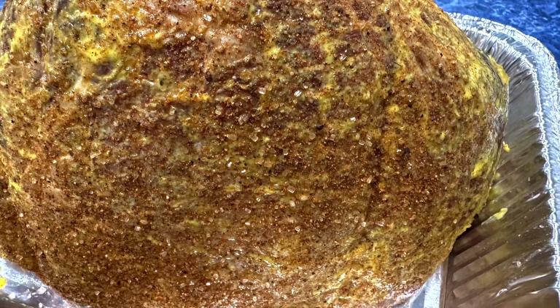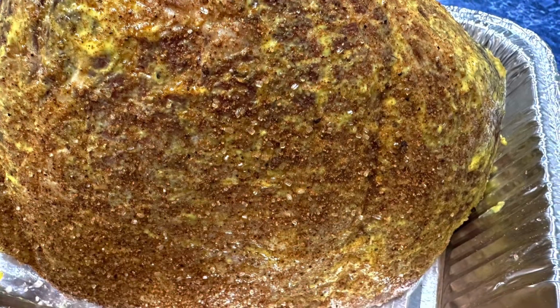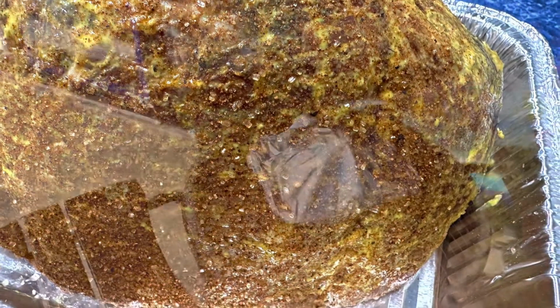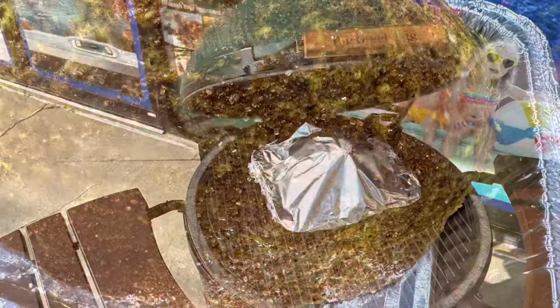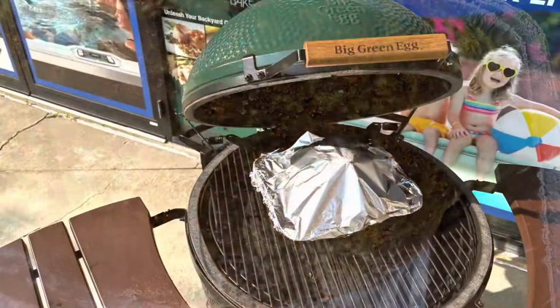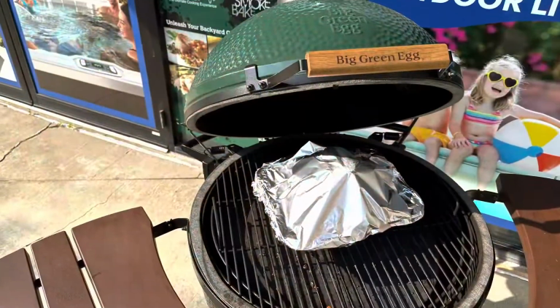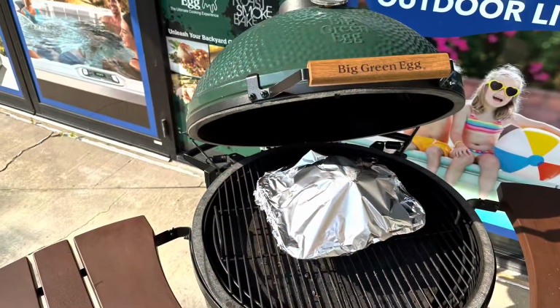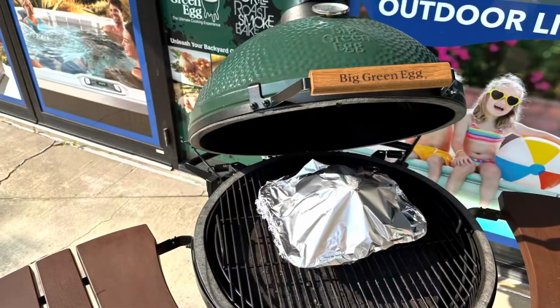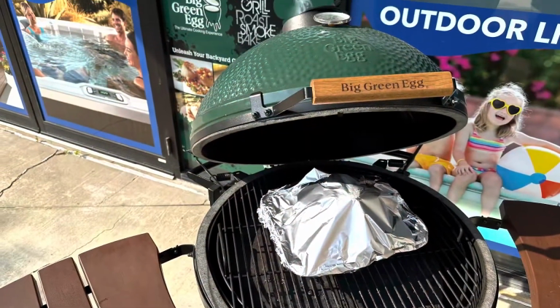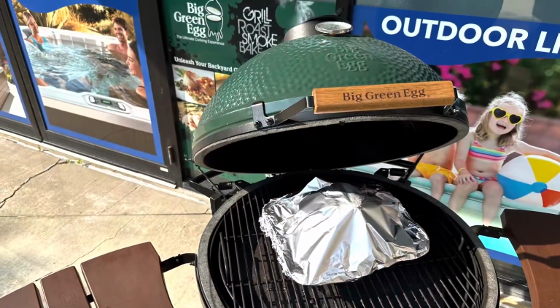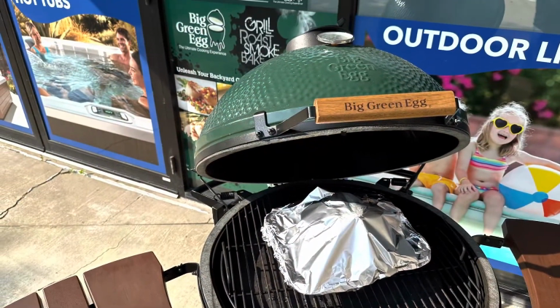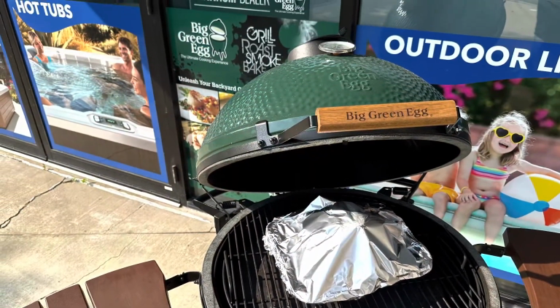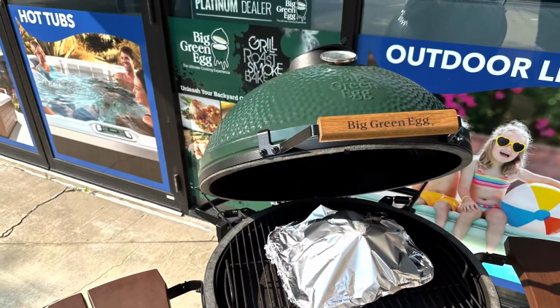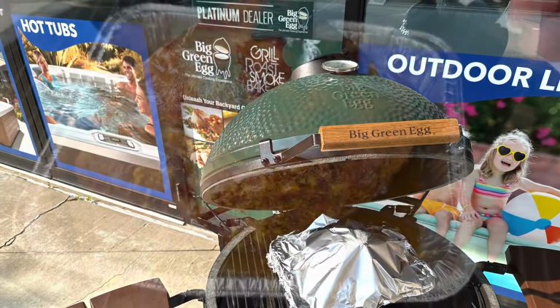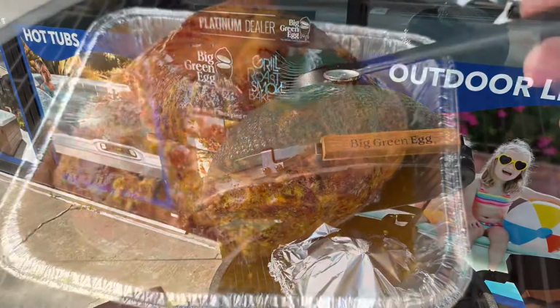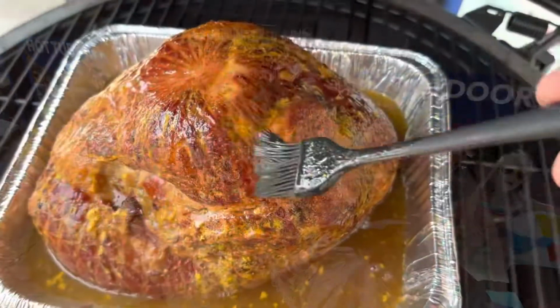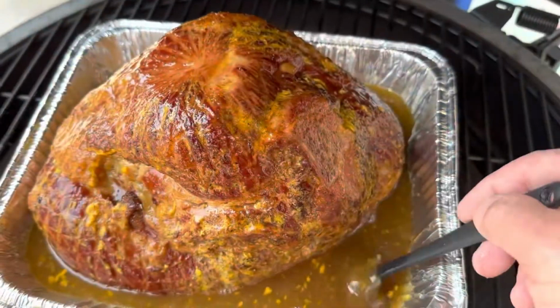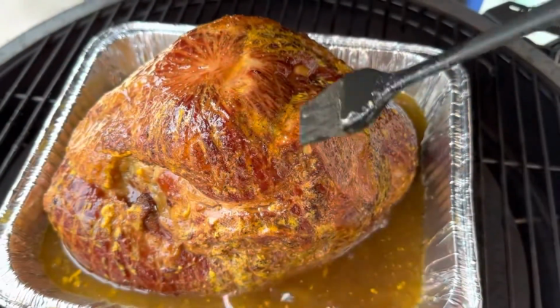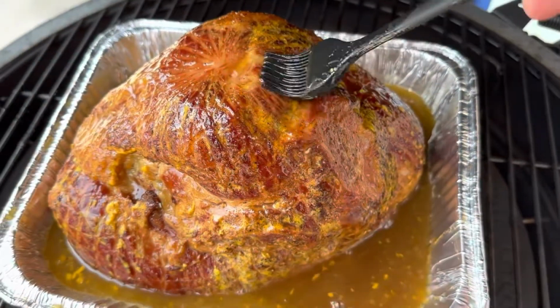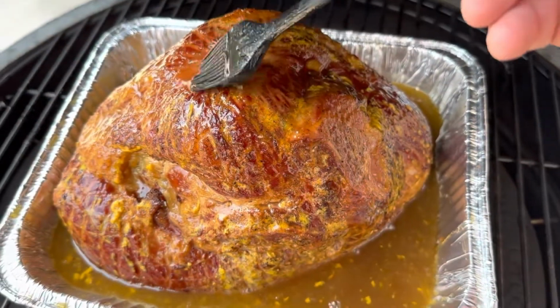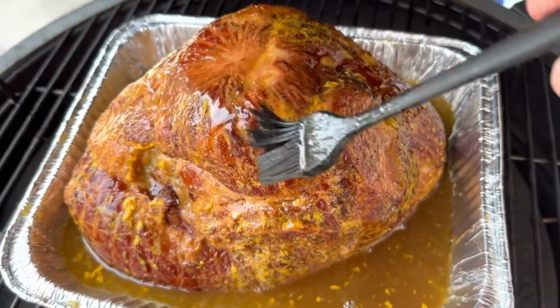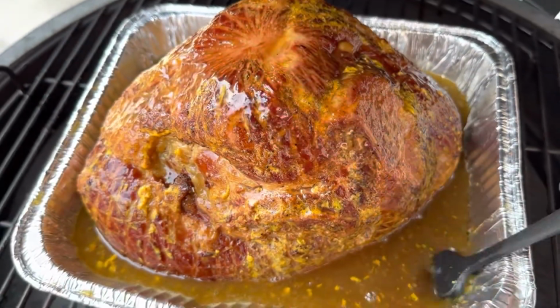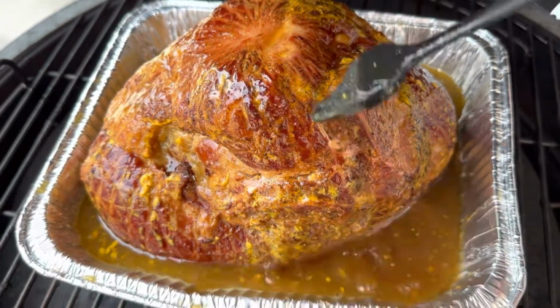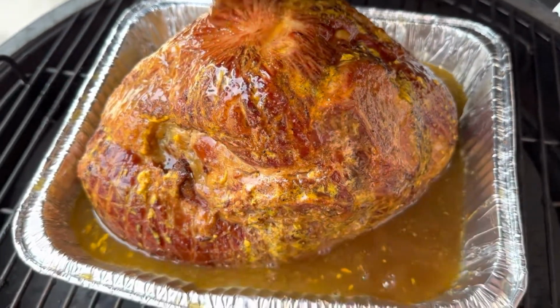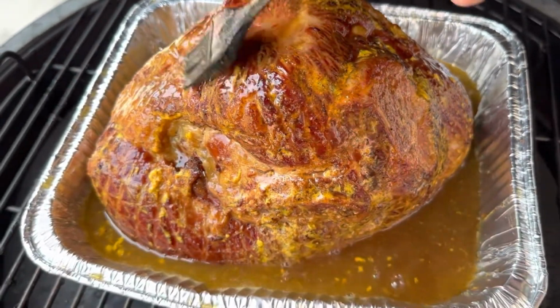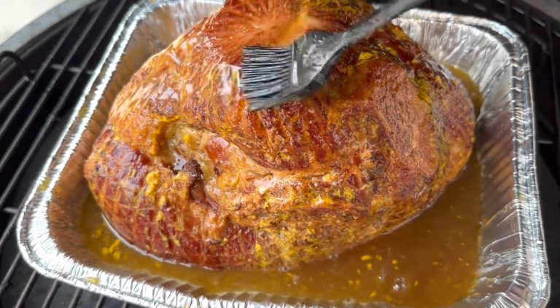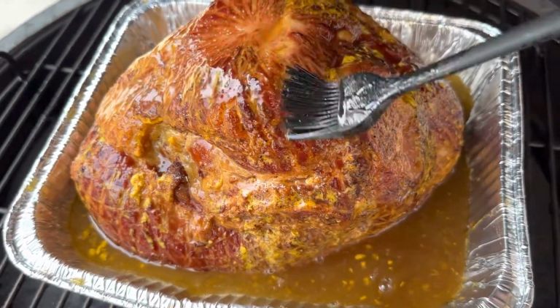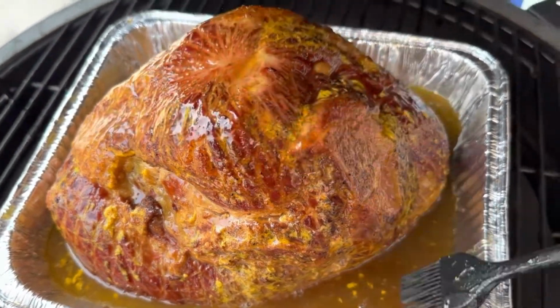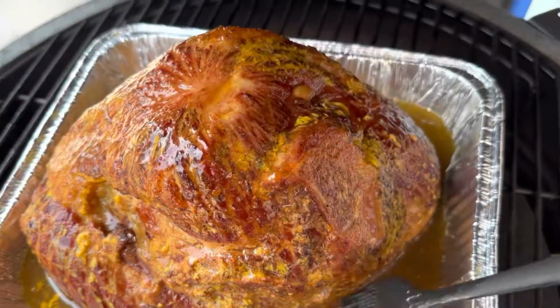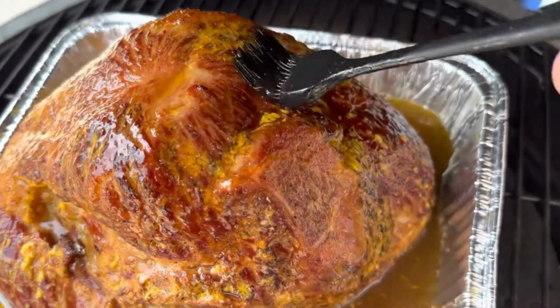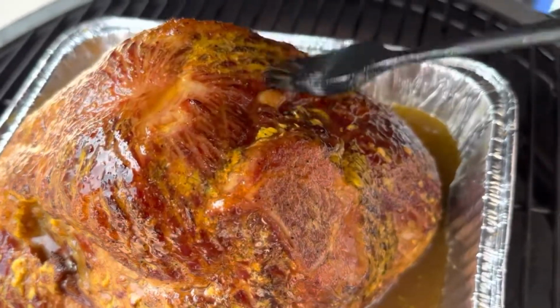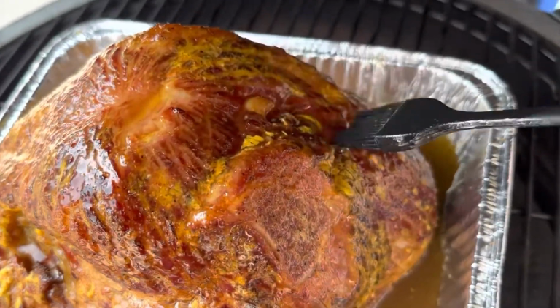Then we're going to put this covered in a pan on your Big Green Egg at 200 degrees for about two hours. Then we'll uncover it, mix up your glaze, and baste it about every 10 or 15 minutes for about another hour.